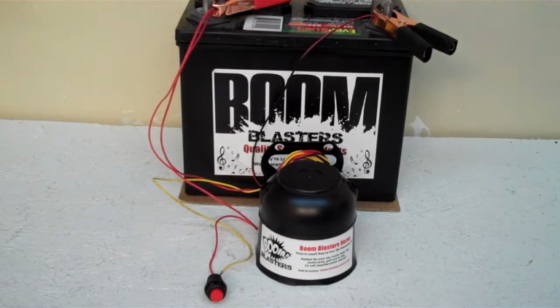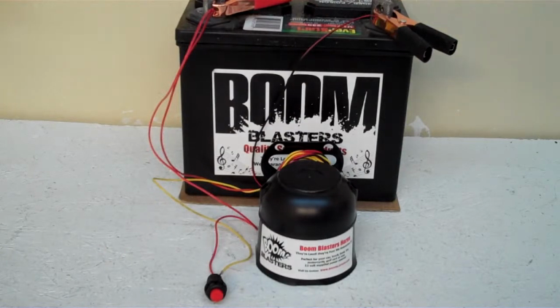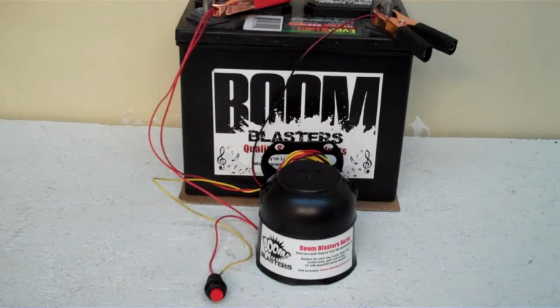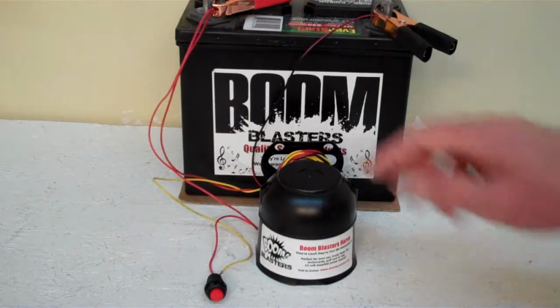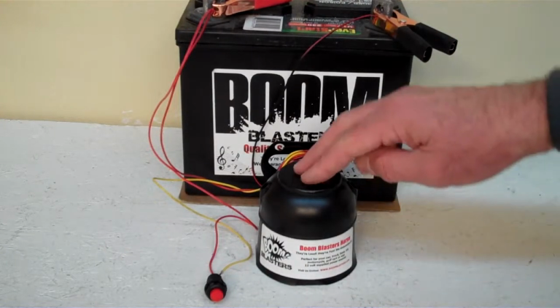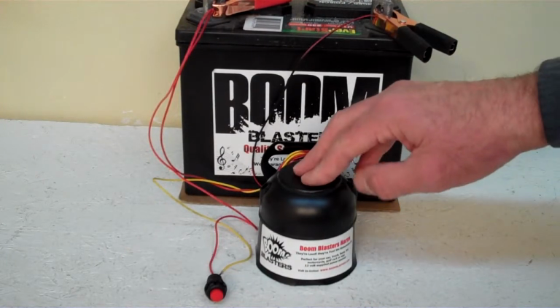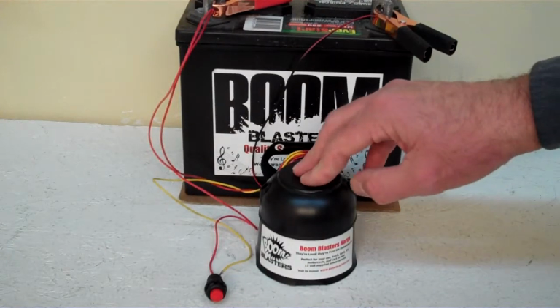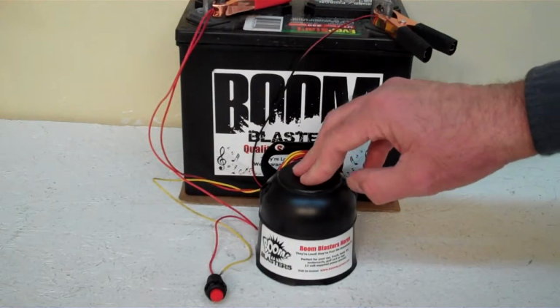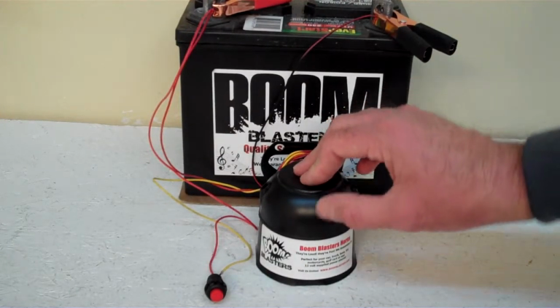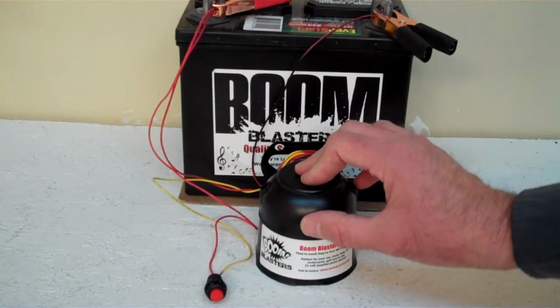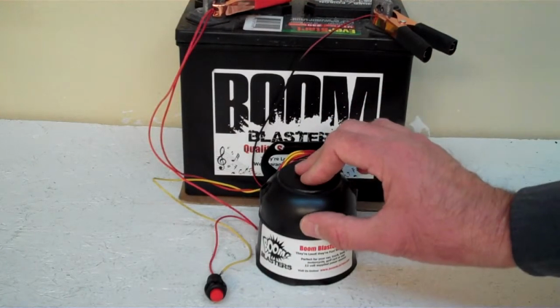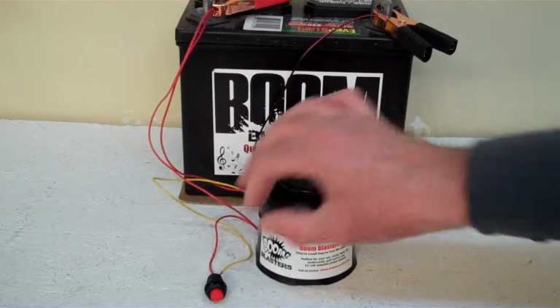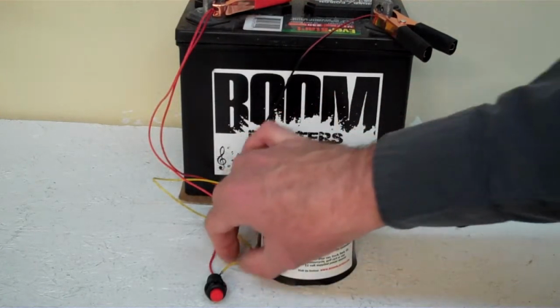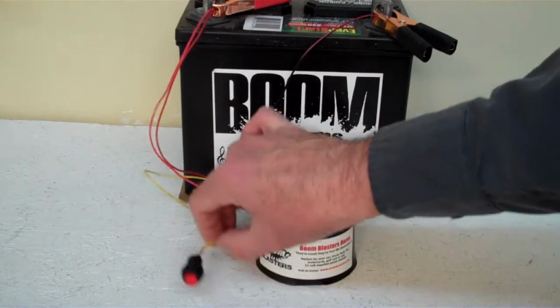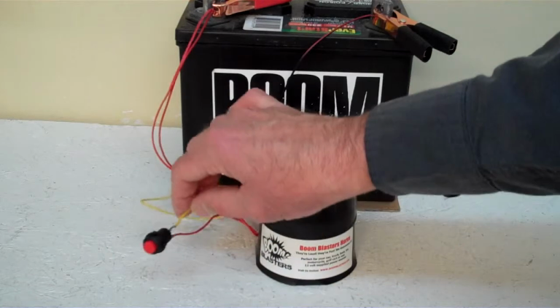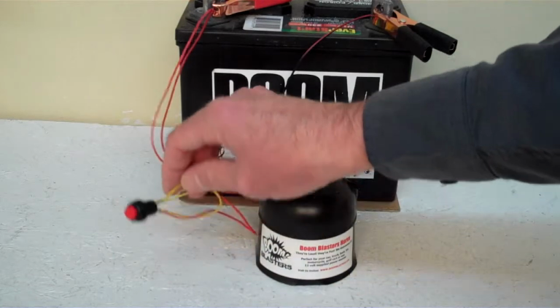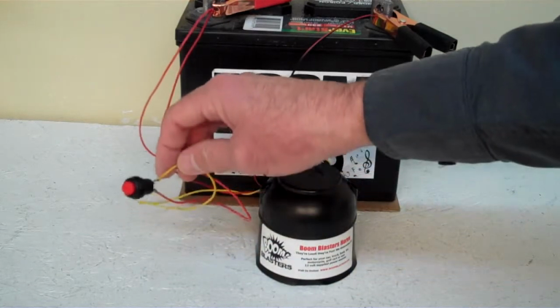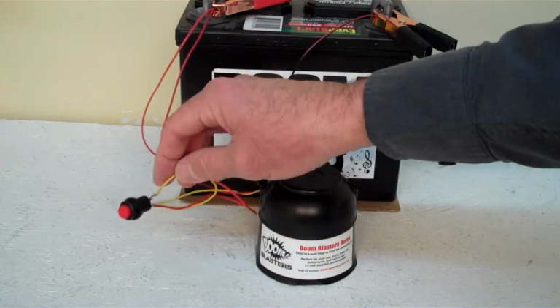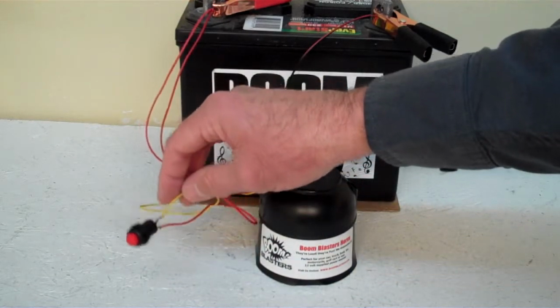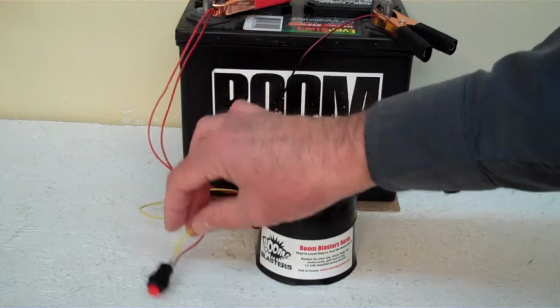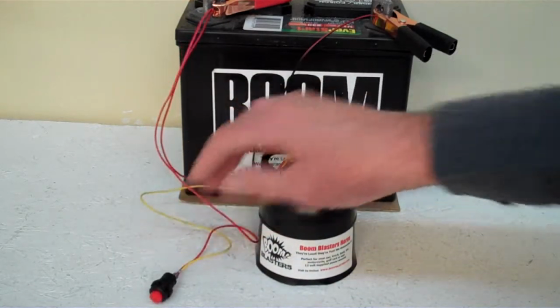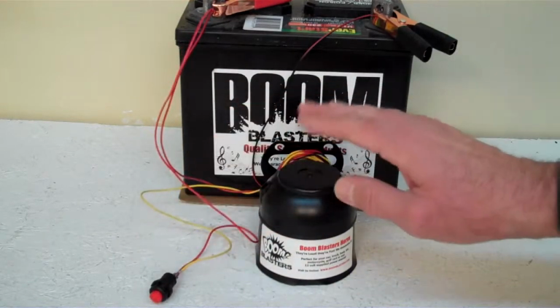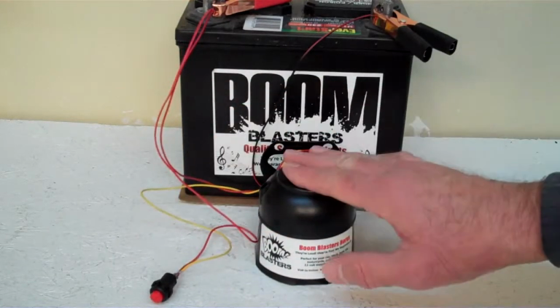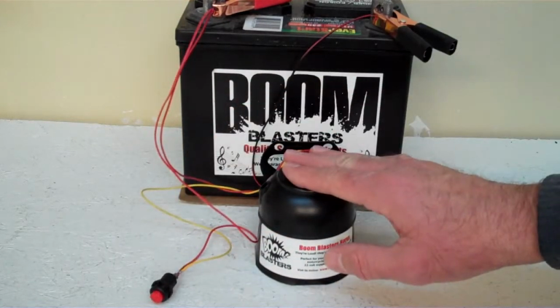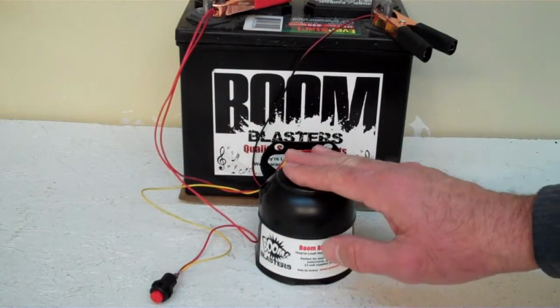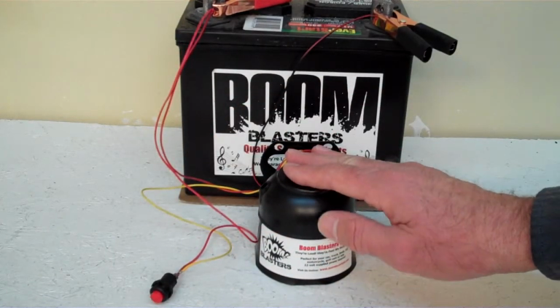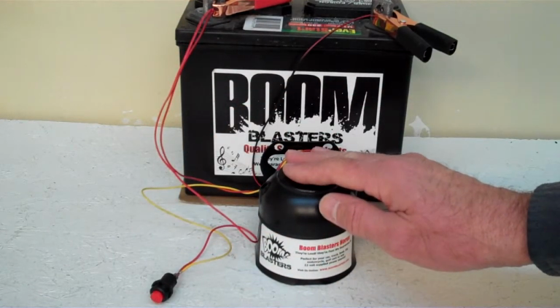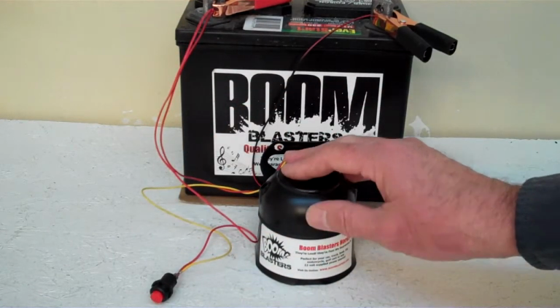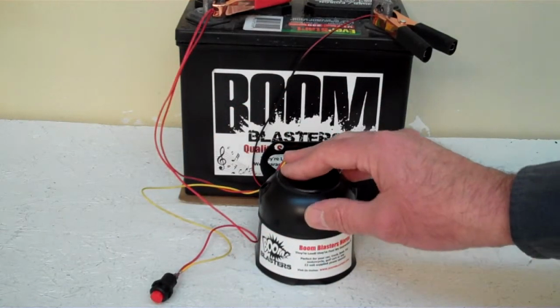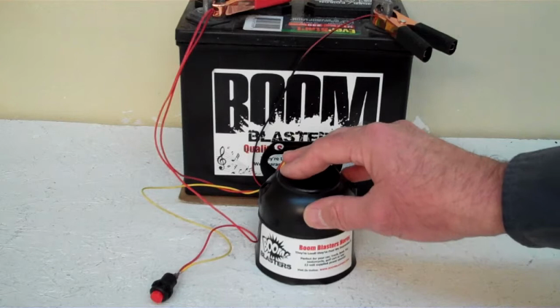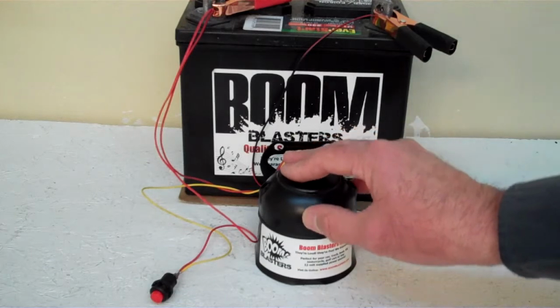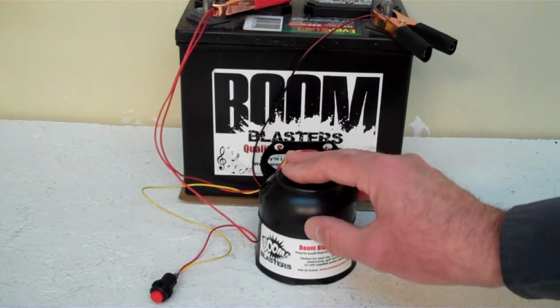Hey everyone, this is our turkey call hen yelp car horn. This is our button version of the horn, it comes with a button which is included. We've got the horn facing down because it's pretty loud and we don't want to hurt our ears here.